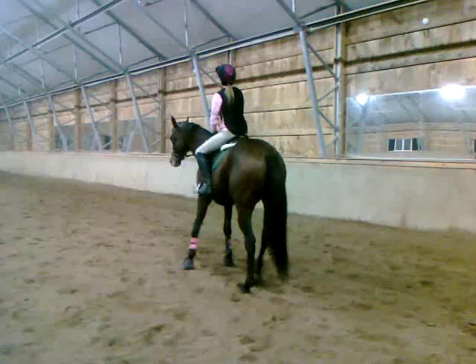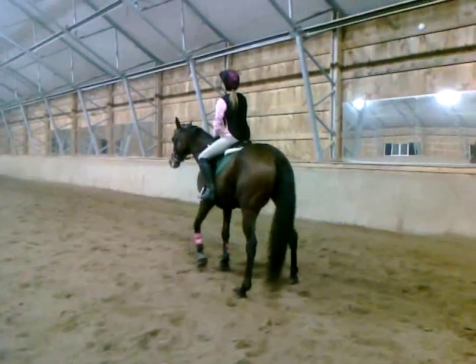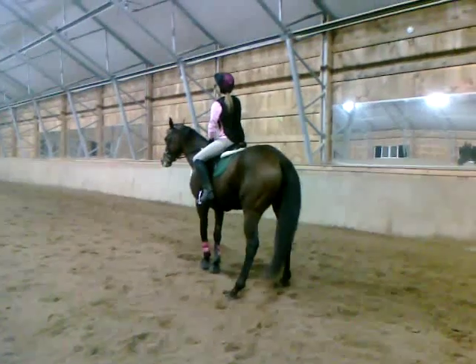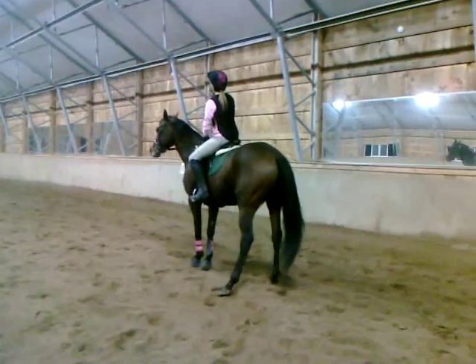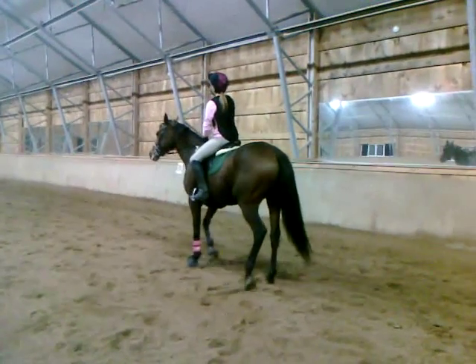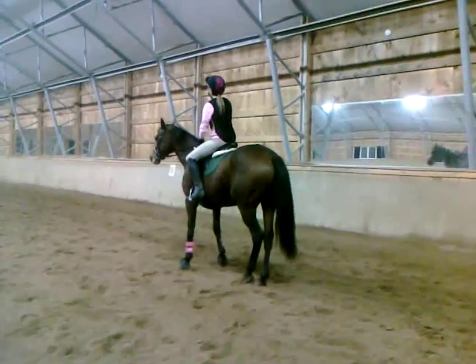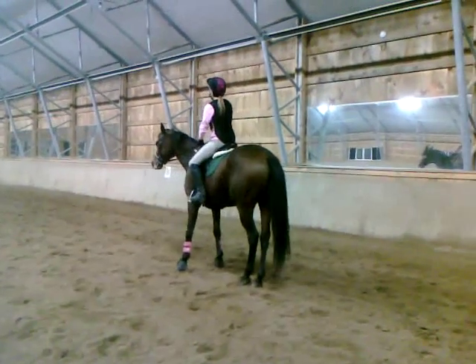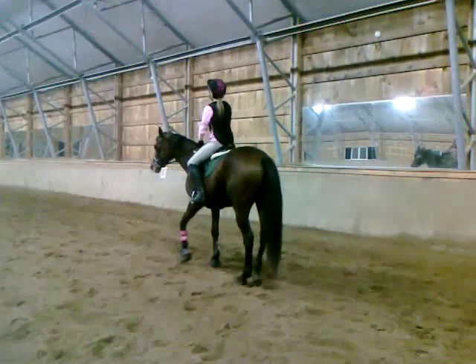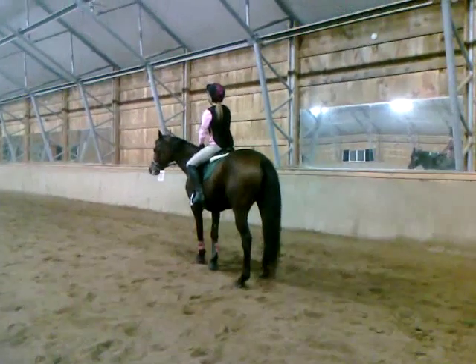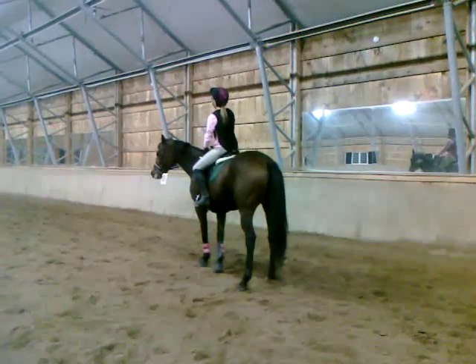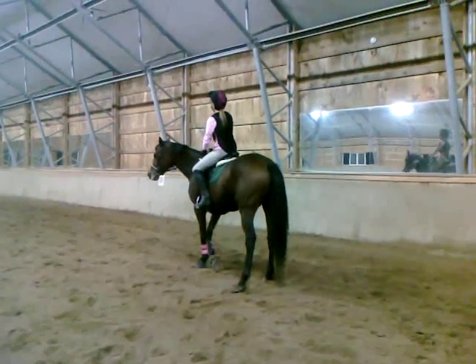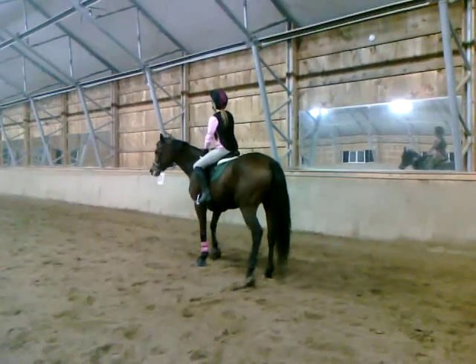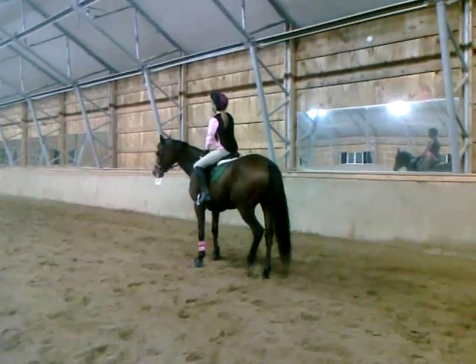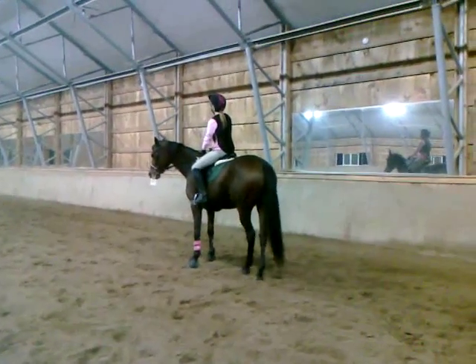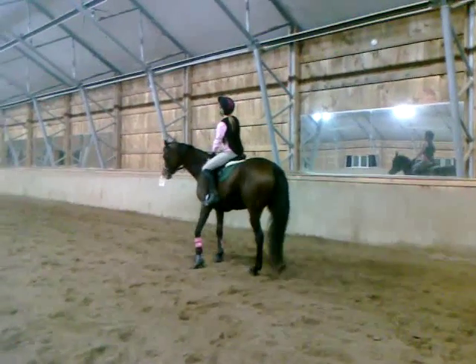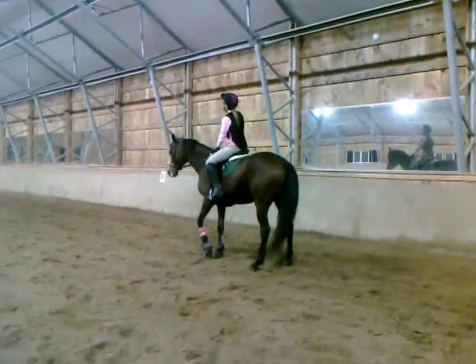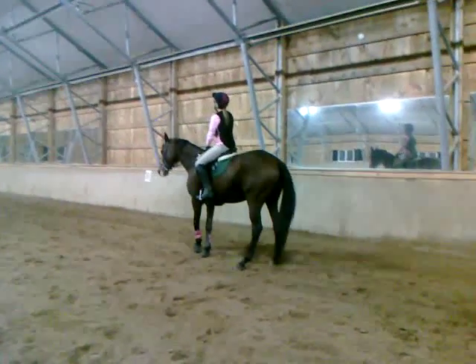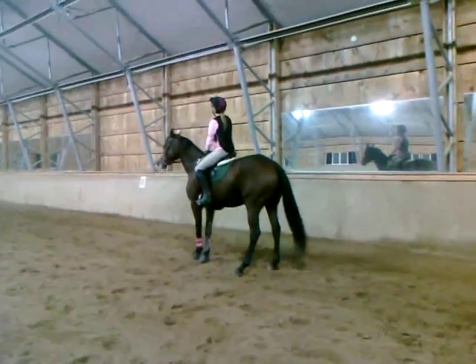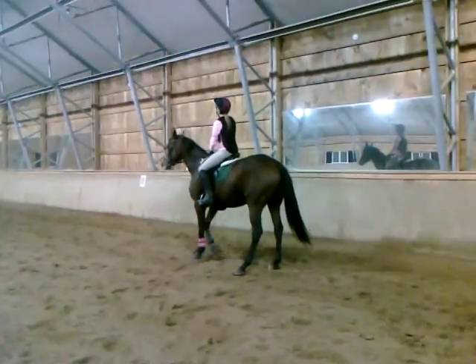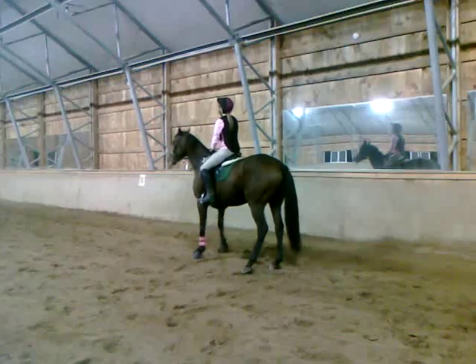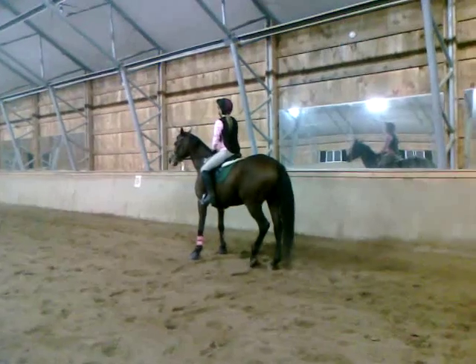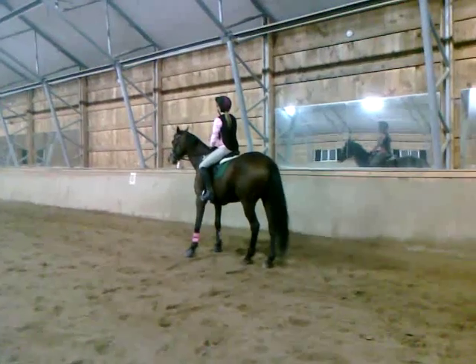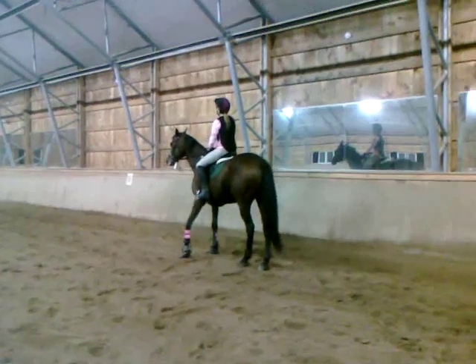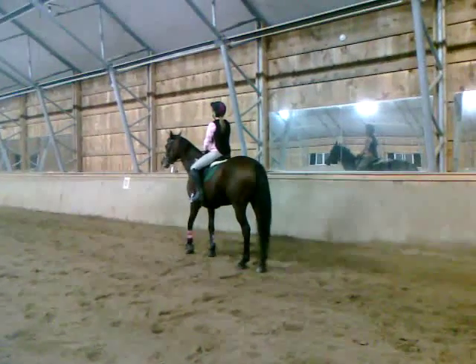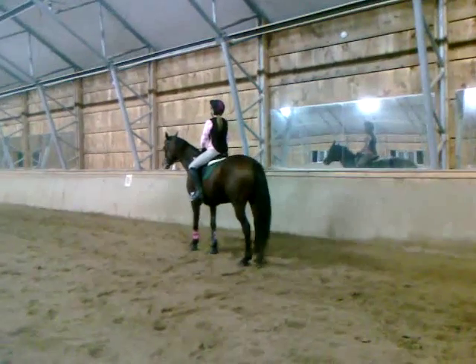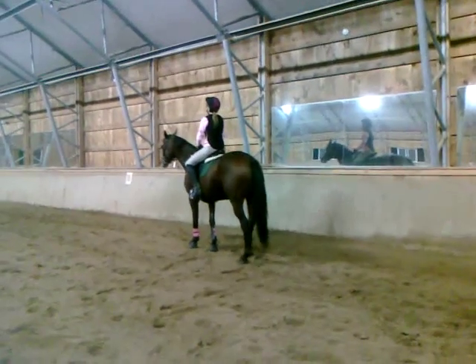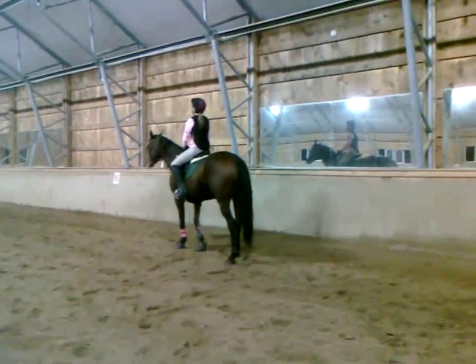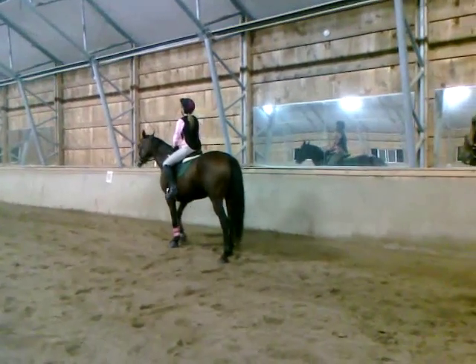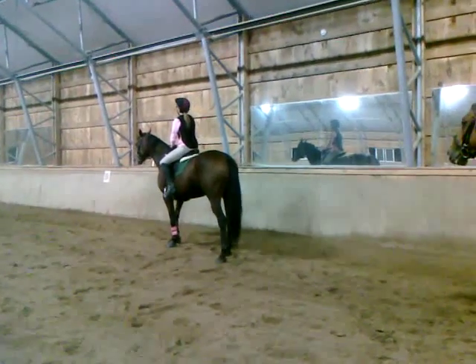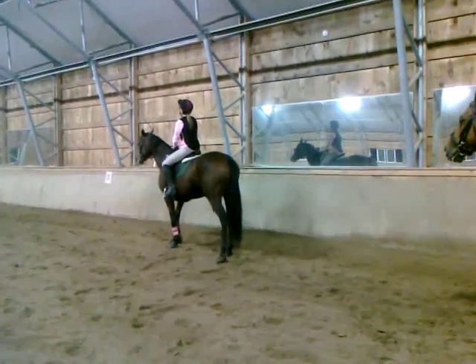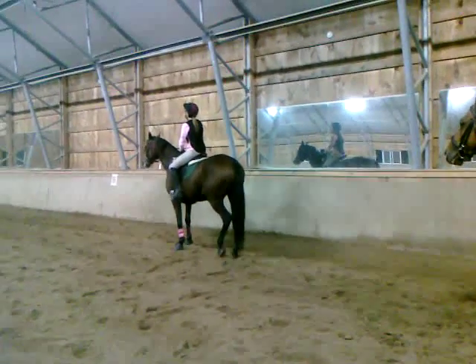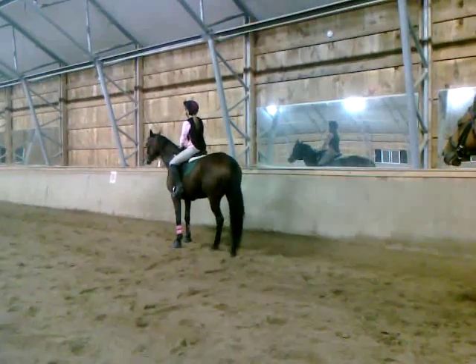Left rein on the neck, push with the left leg, right leg guide to the hind end so it doesn't fall out. See your hind end going out. Now she's good.